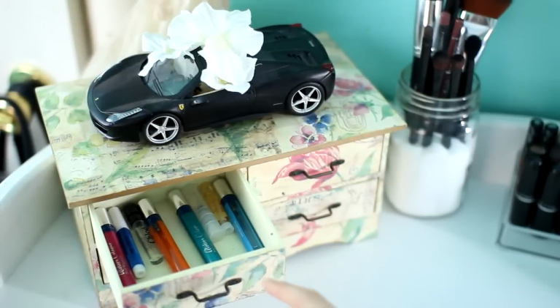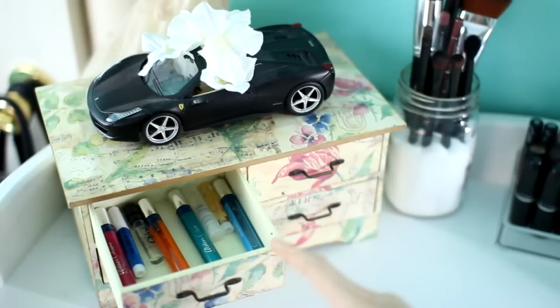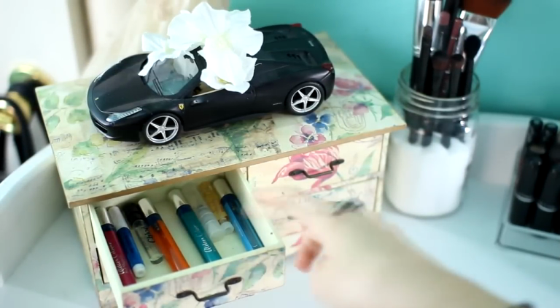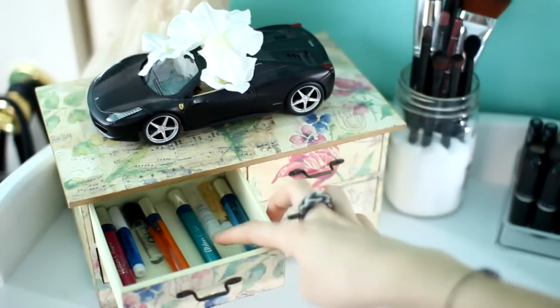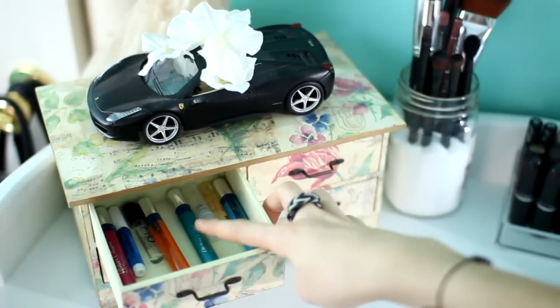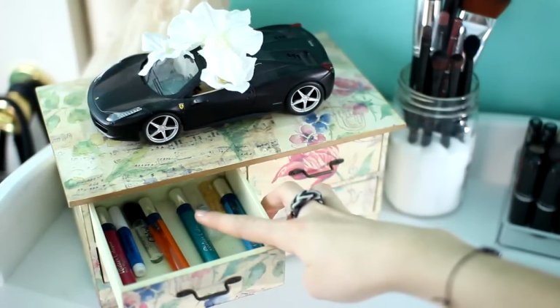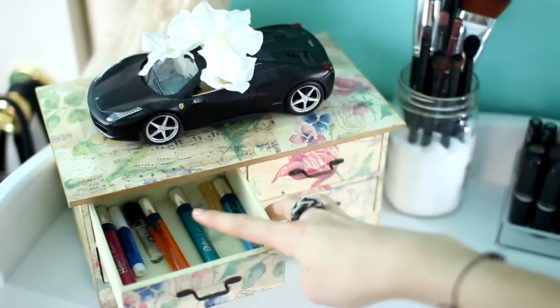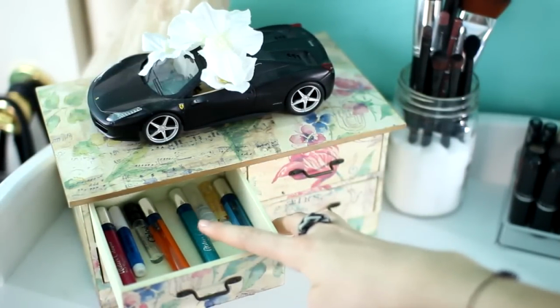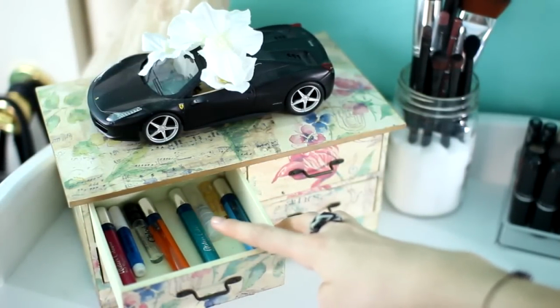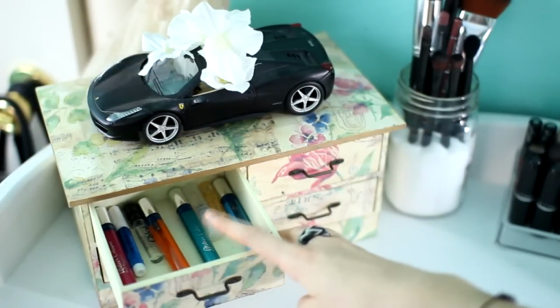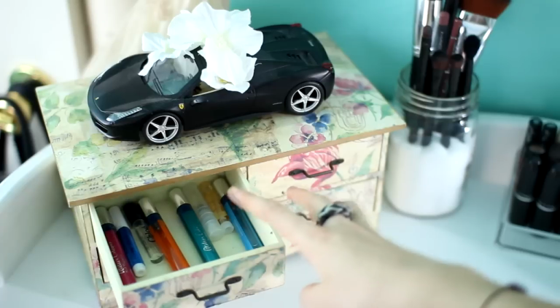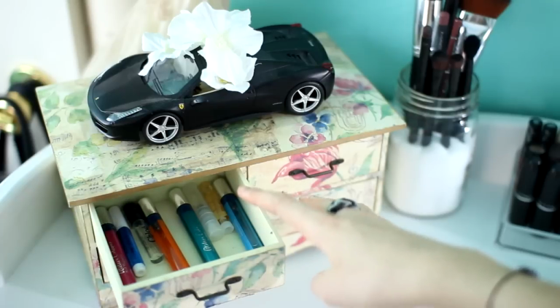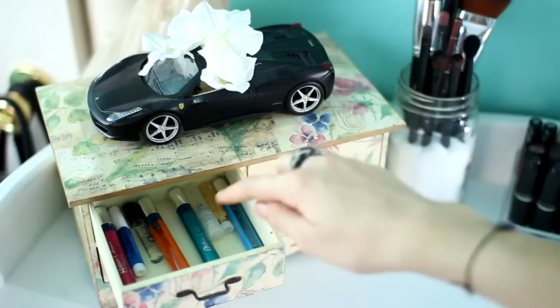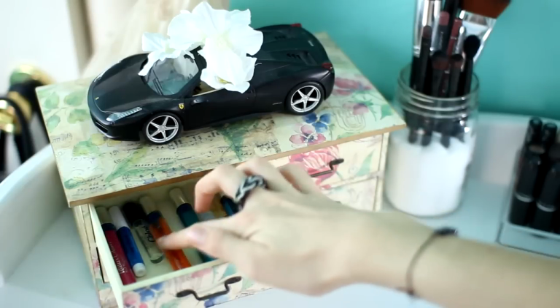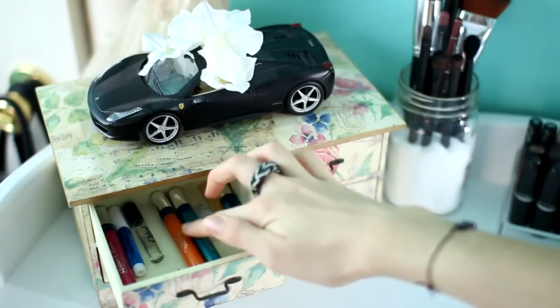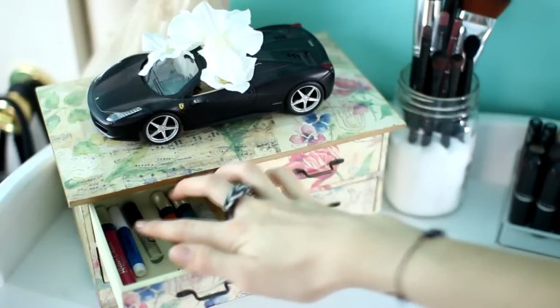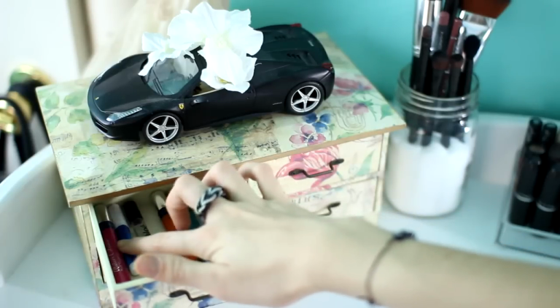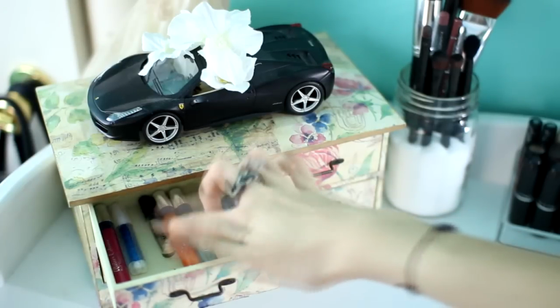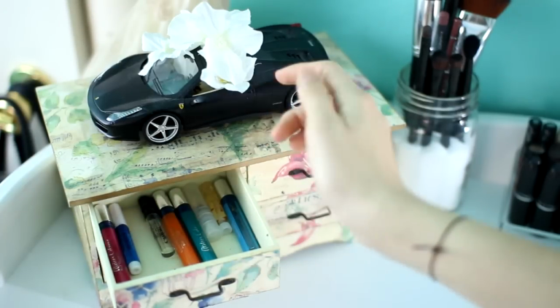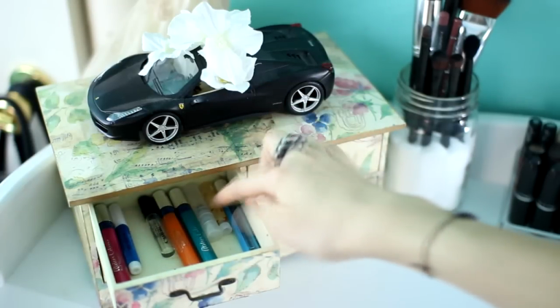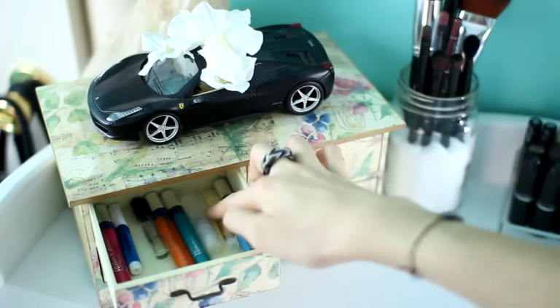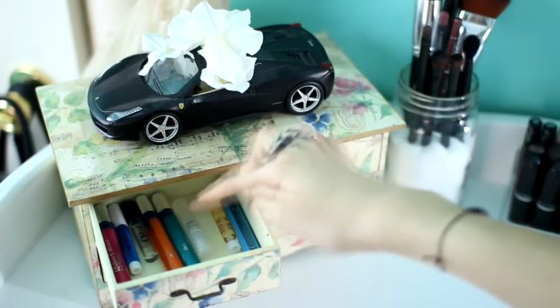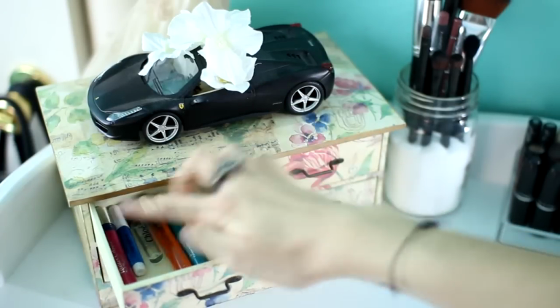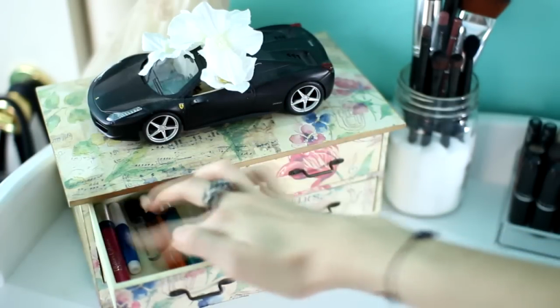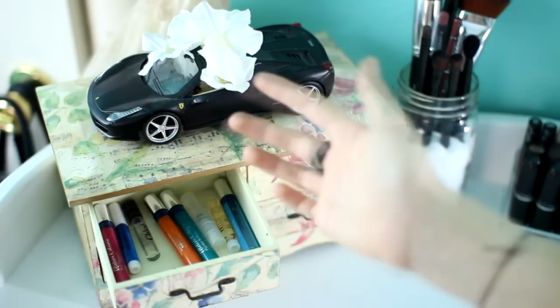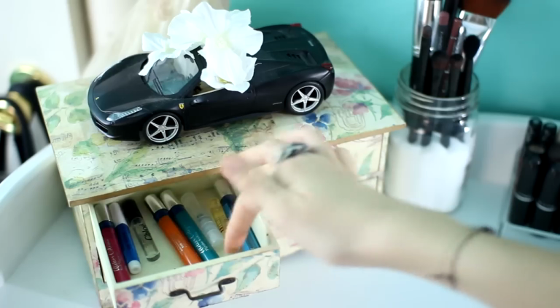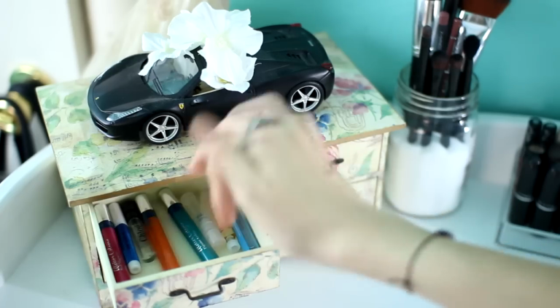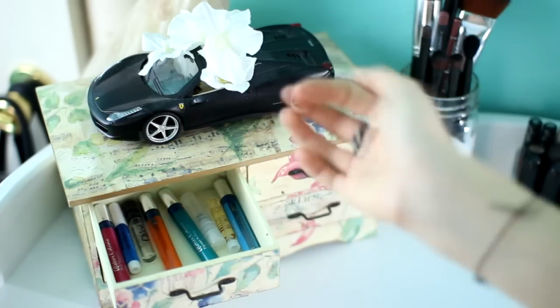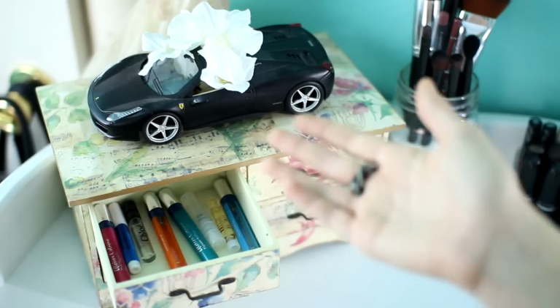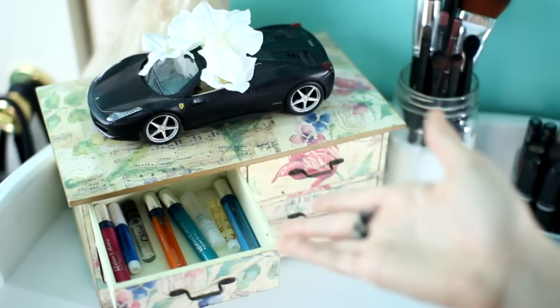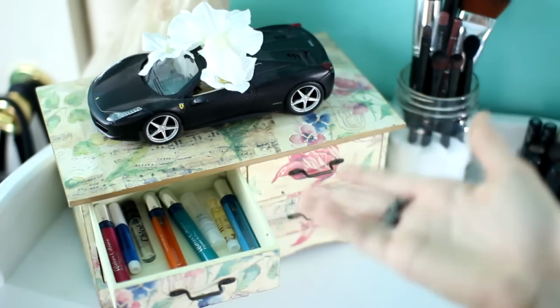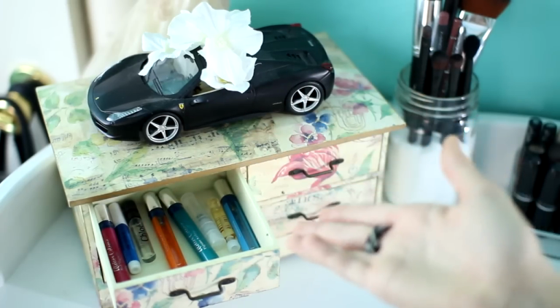In this little drawer I just kind of have a bunch of perfumes. I have this all-natural Tarte perfume — it's like France and fancy. I have a Chloe perfume and a Pink Sugar. Just a bunch of random perfumes to make me smell good.